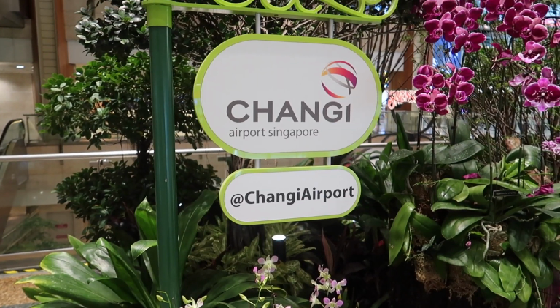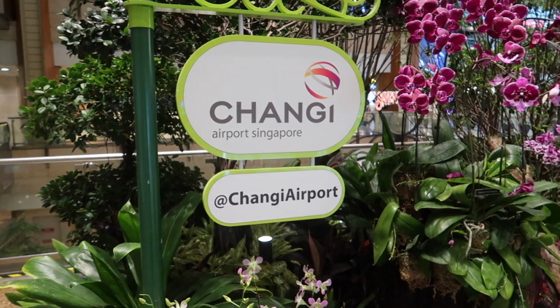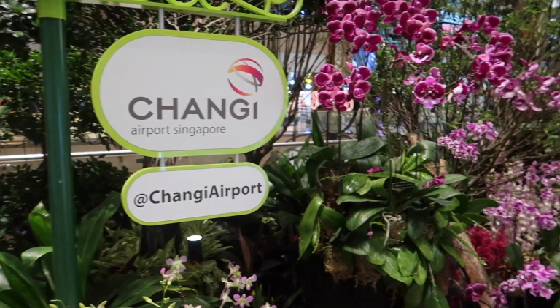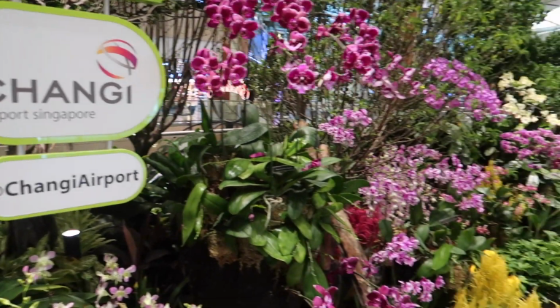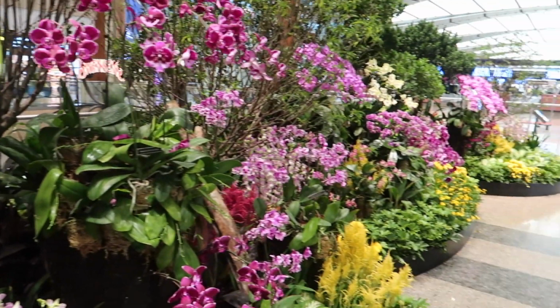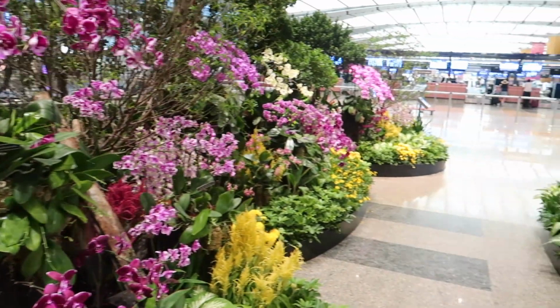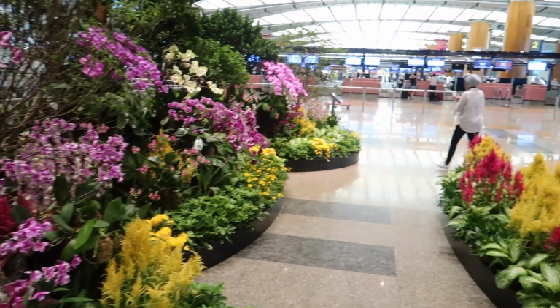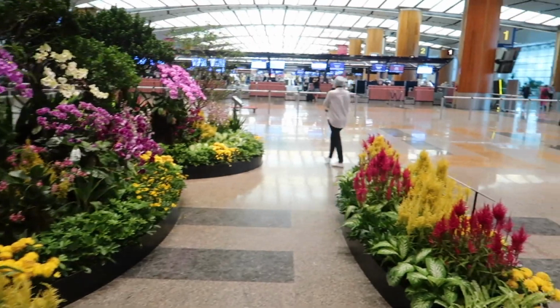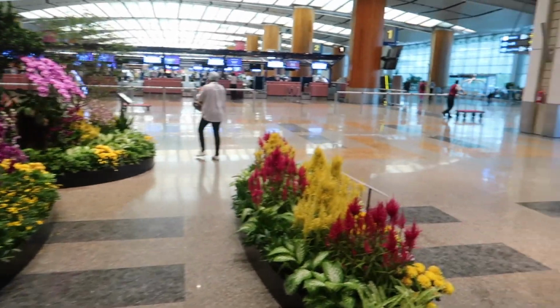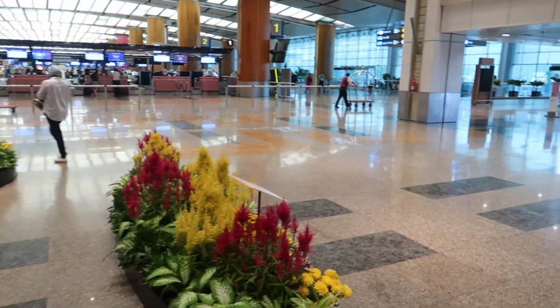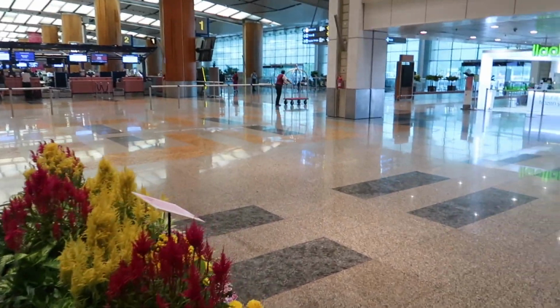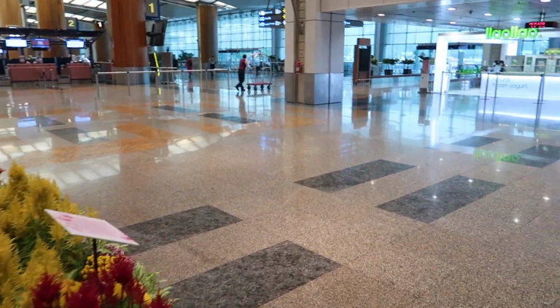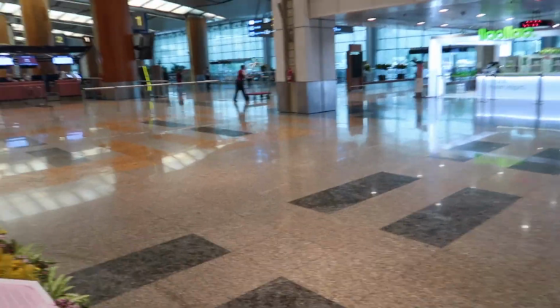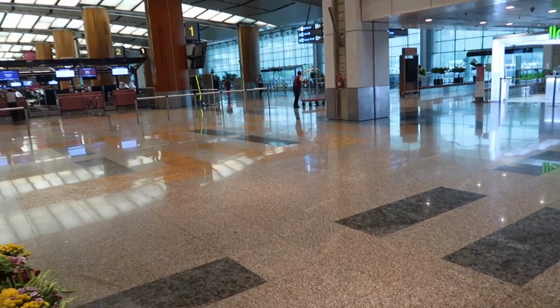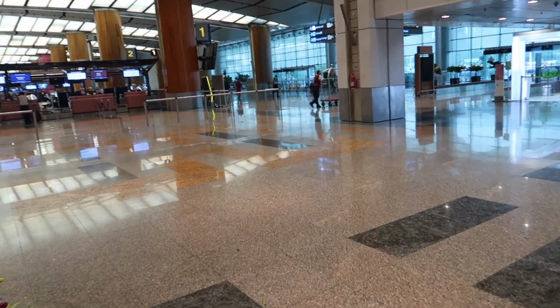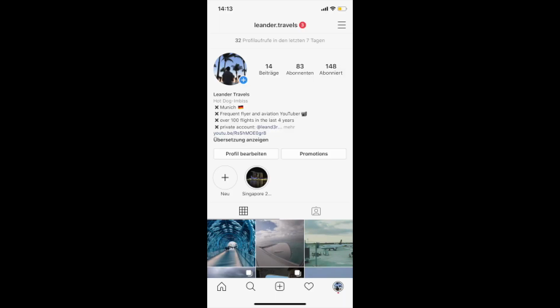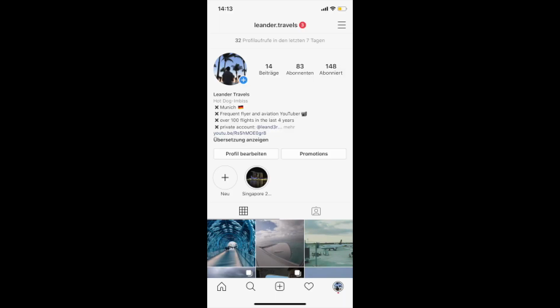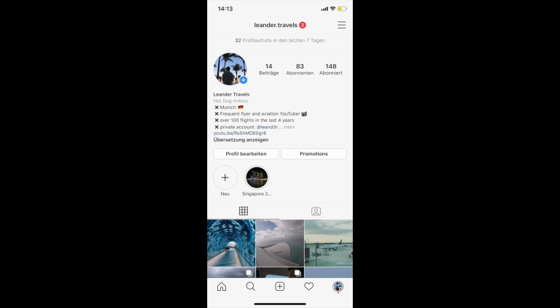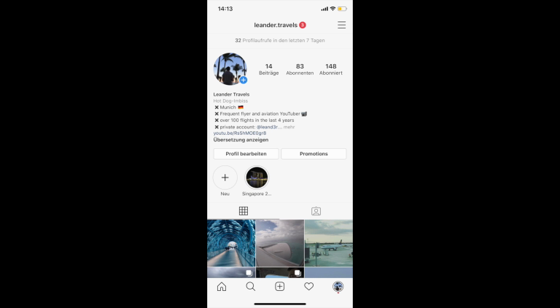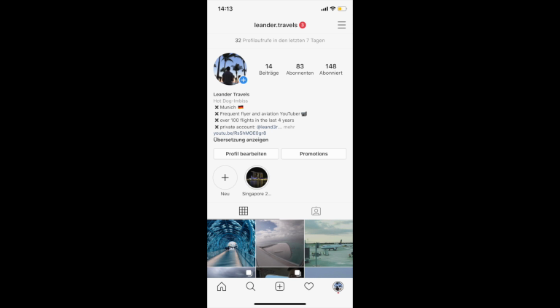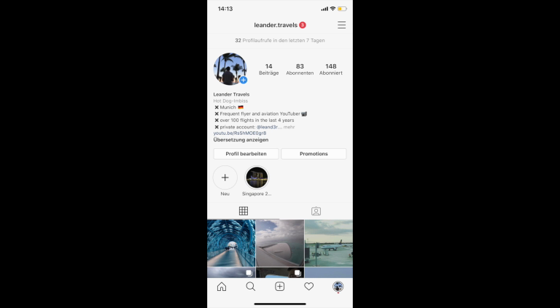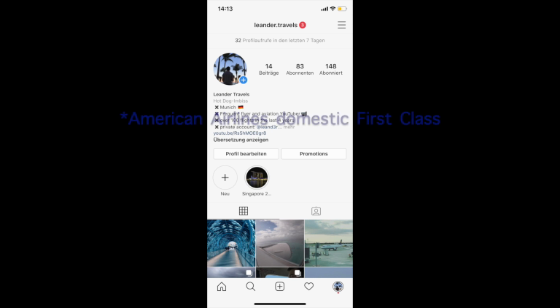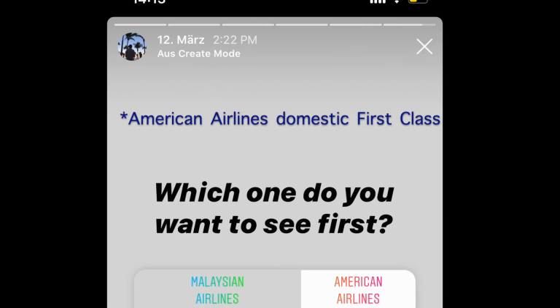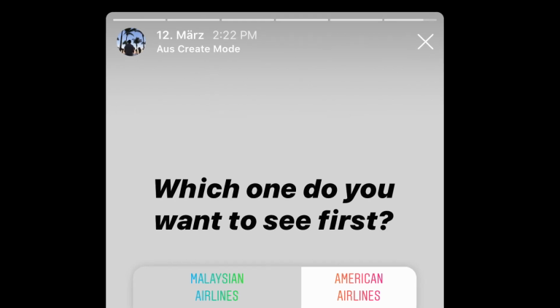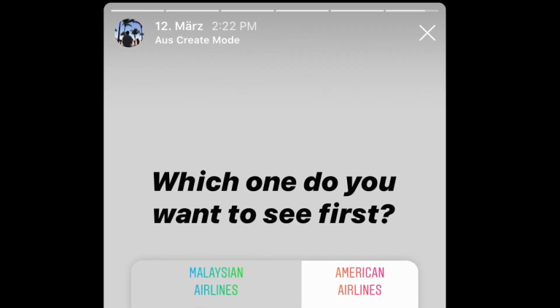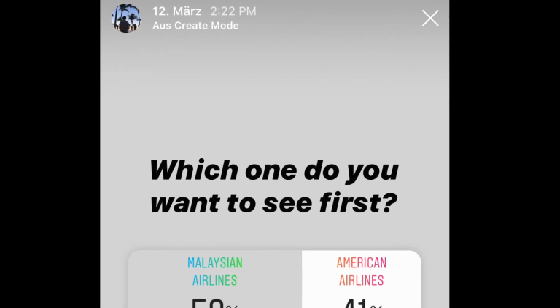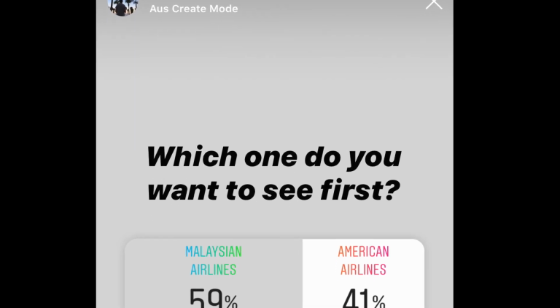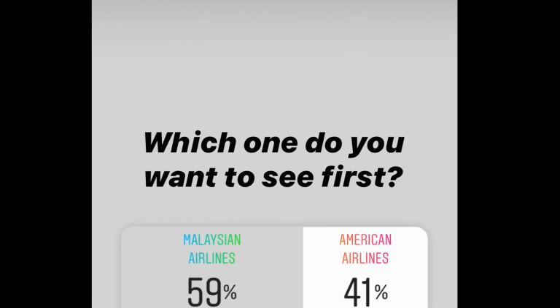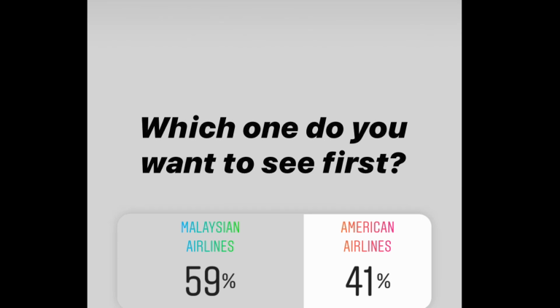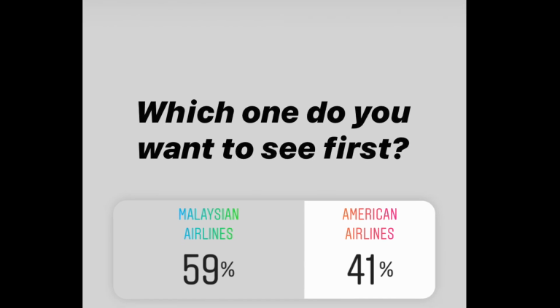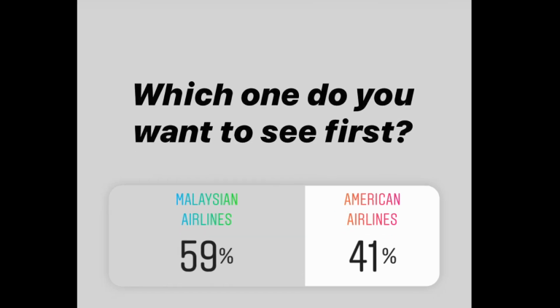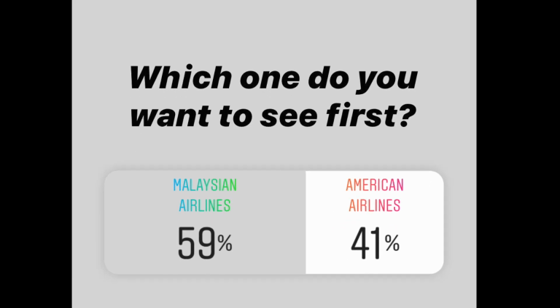Good morning from Changi Airport in Singapore. On my Instagram account I let you choose which video you want to see next: Malaysia Airlines or American Airlines. Surprisingly you voted for Malaysia Airlines, so here we go.